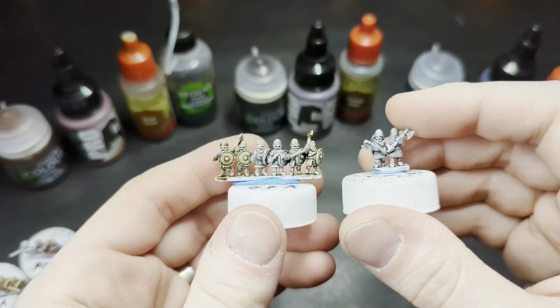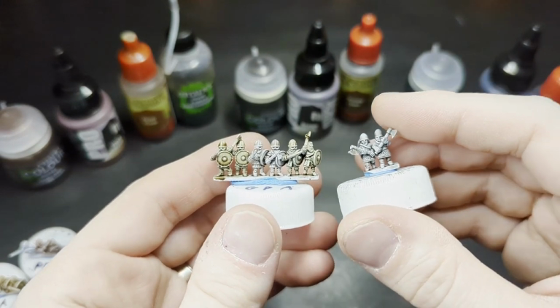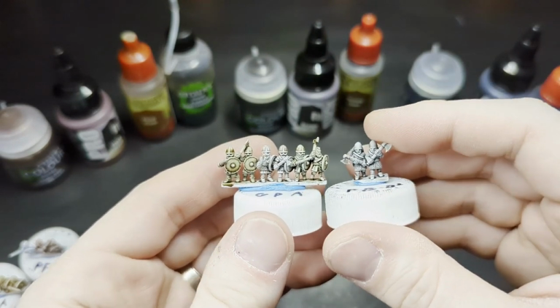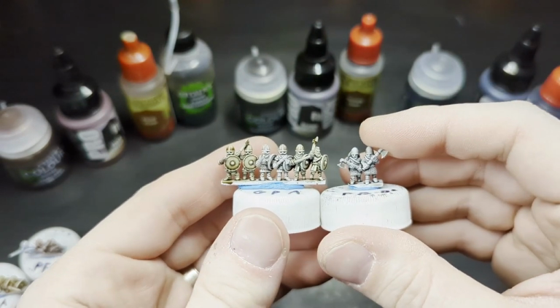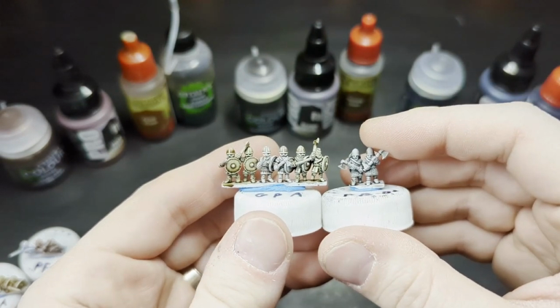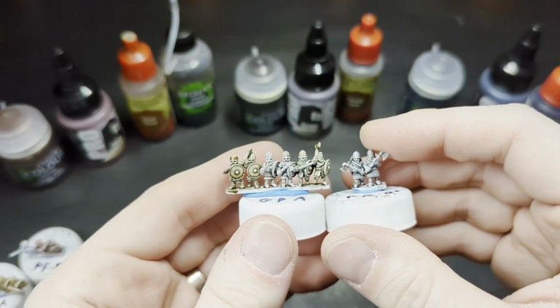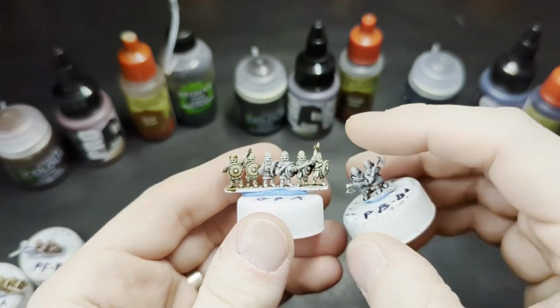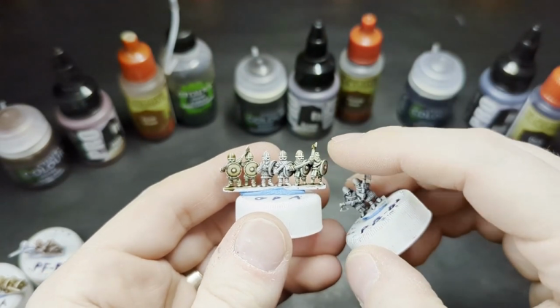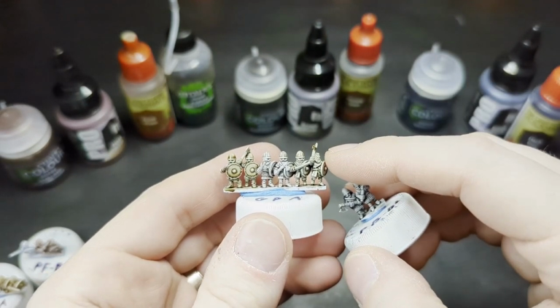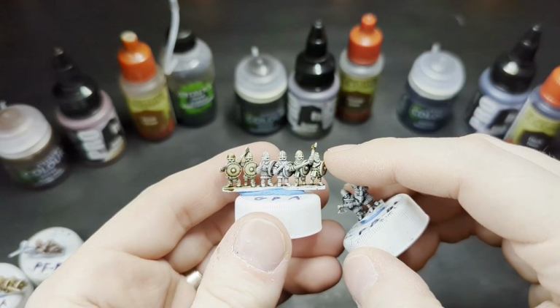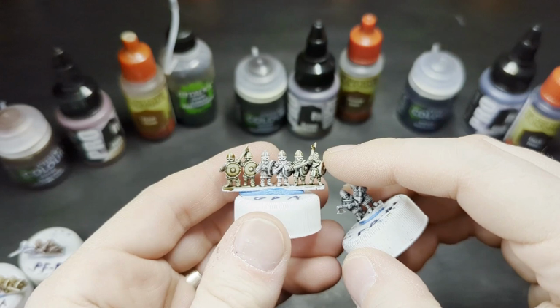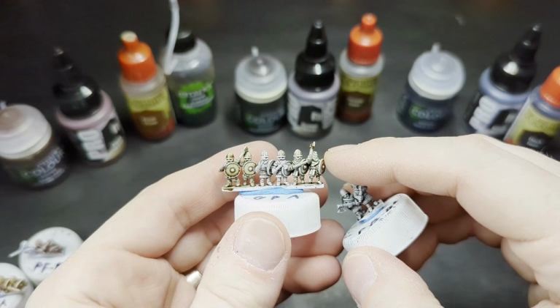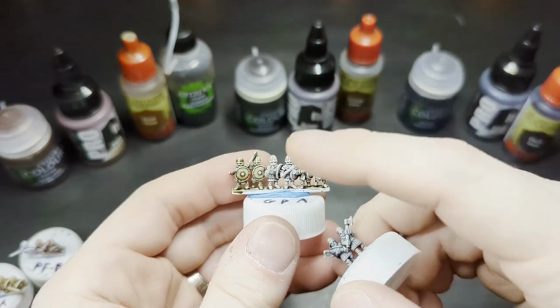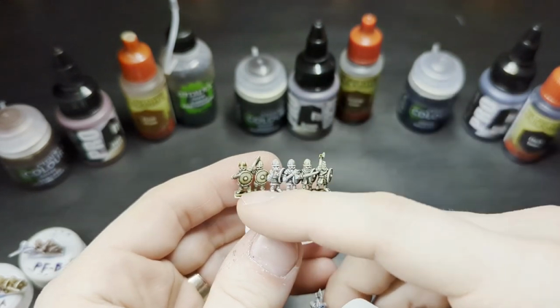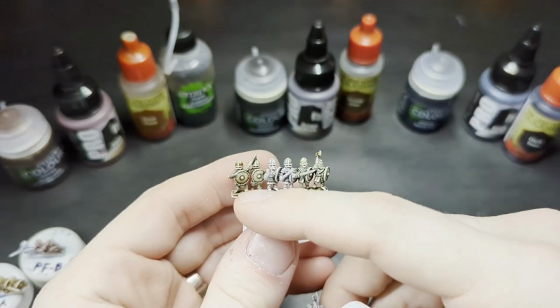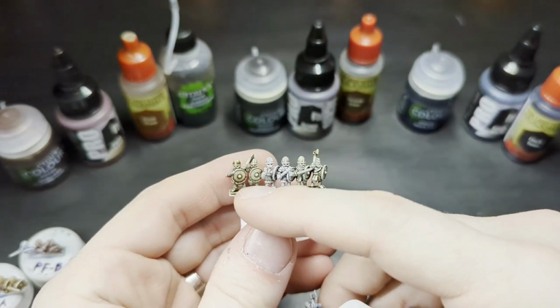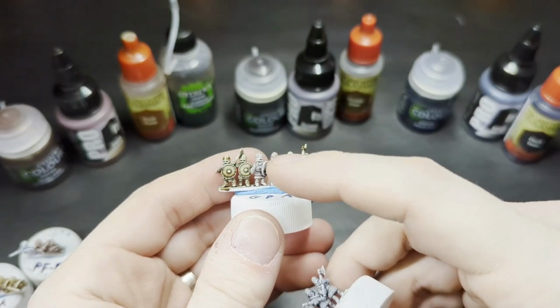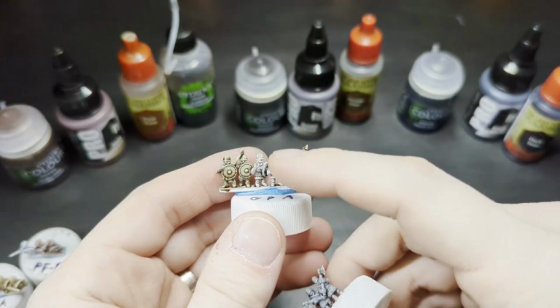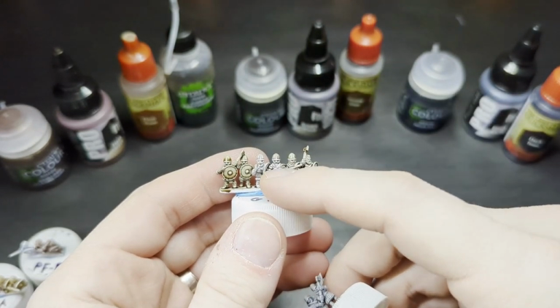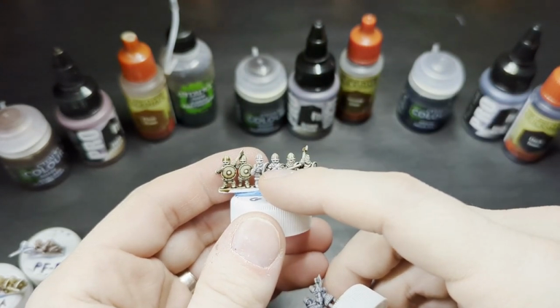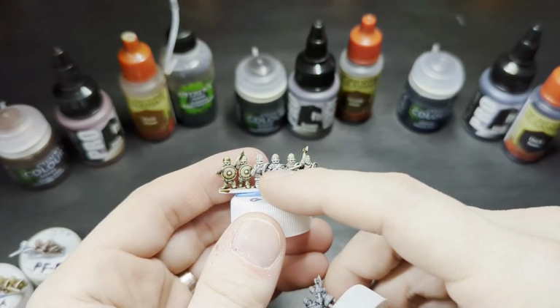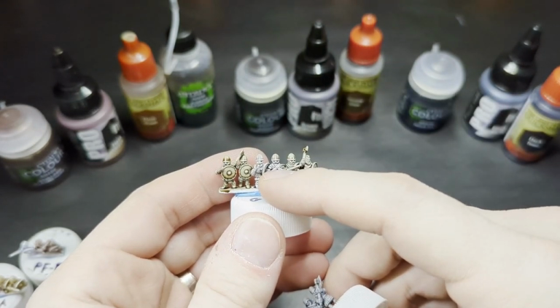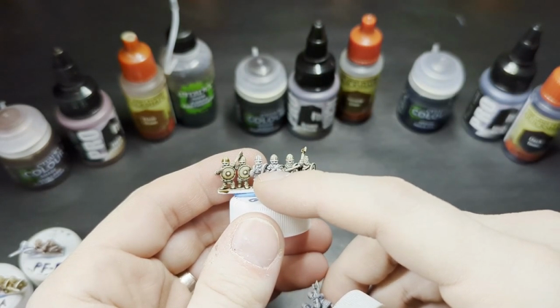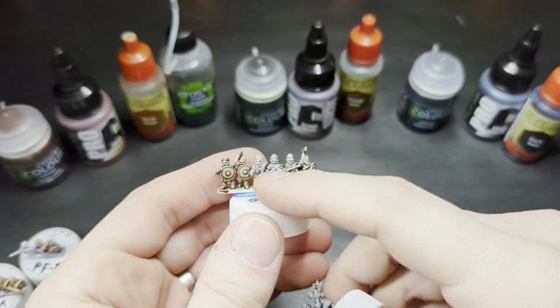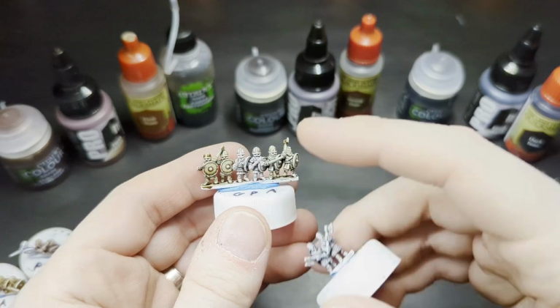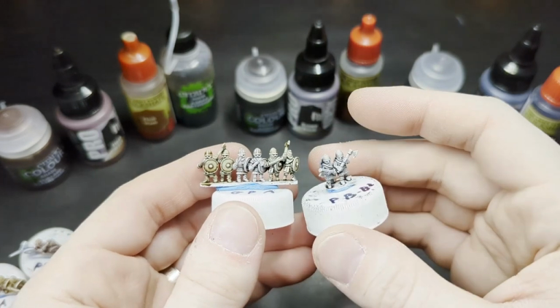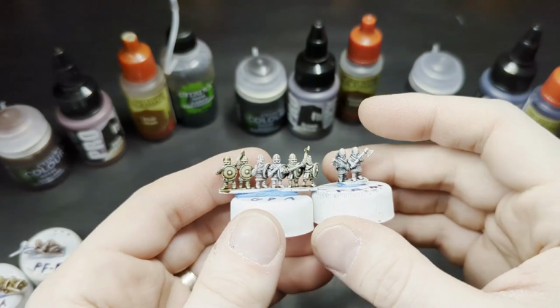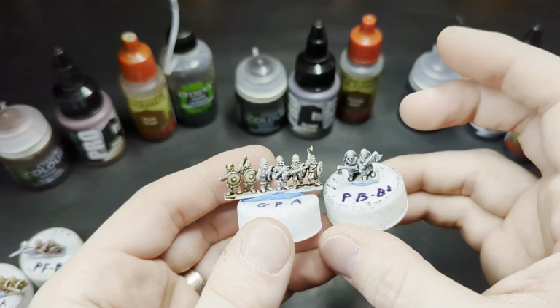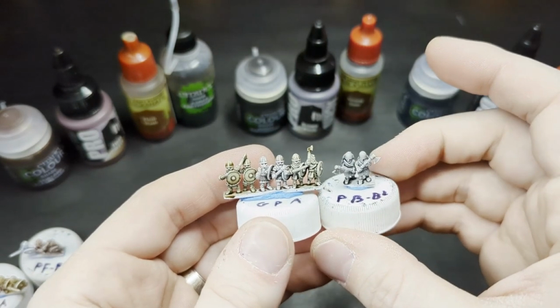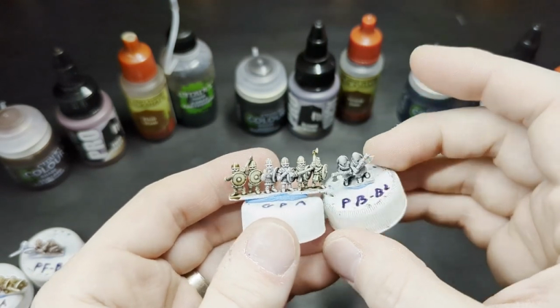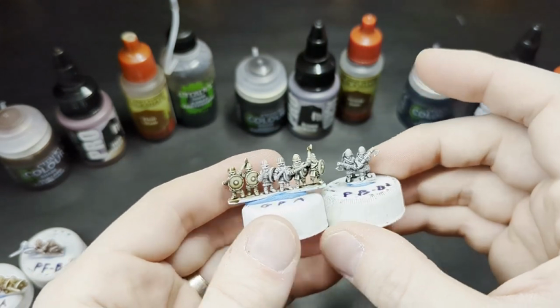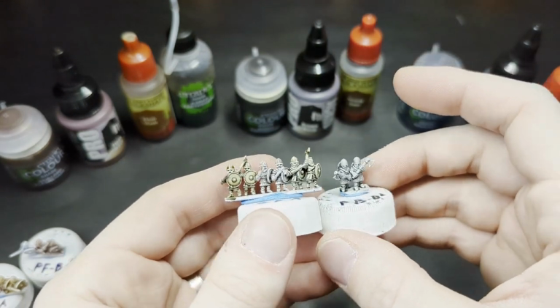So if I had to buy just one of these brown-type washes, I would buy the Strong Tone, followed by the Agrax, and then unfortunately in third place is the Brown Wash by Pro Acryl. Making your own mix could work, maybe.